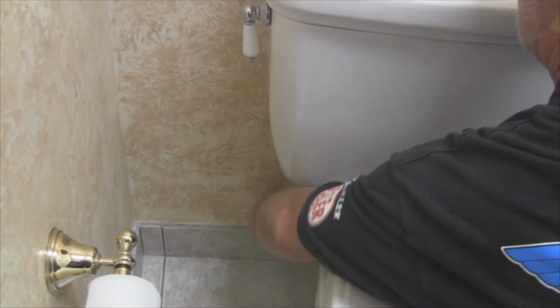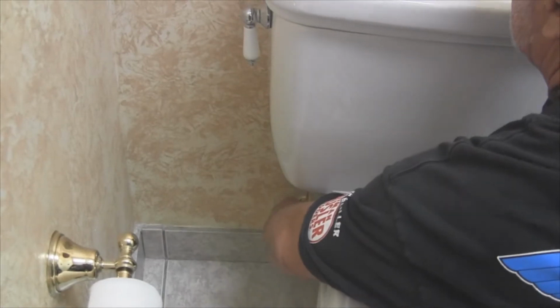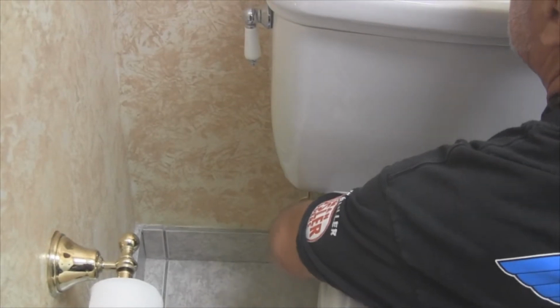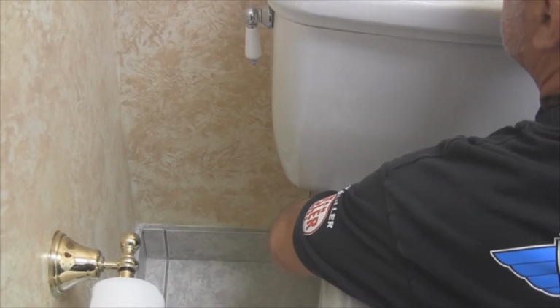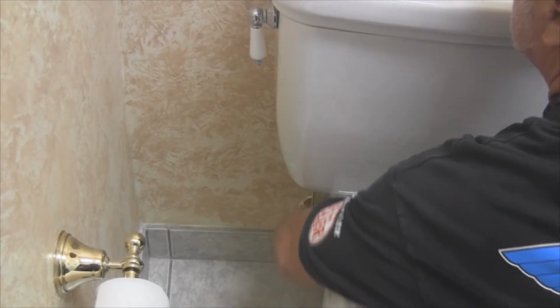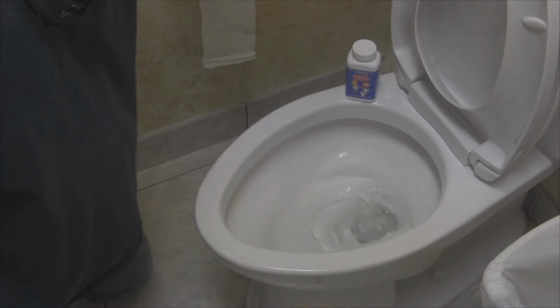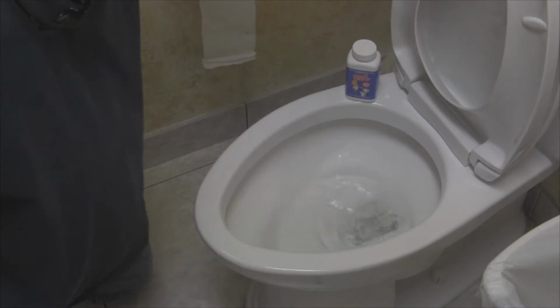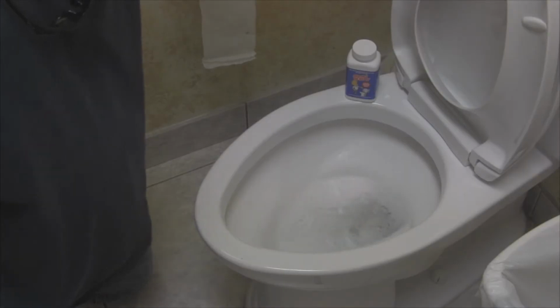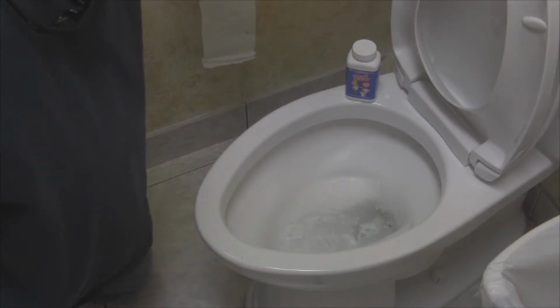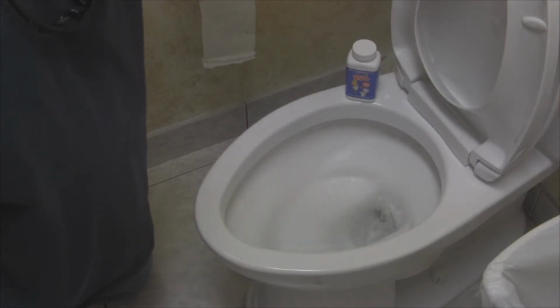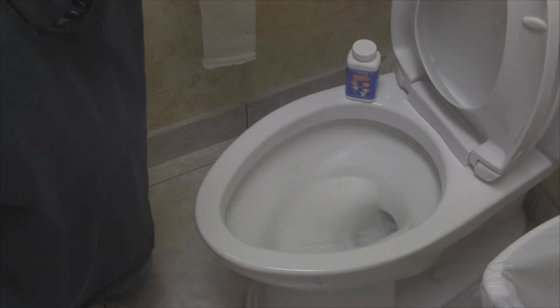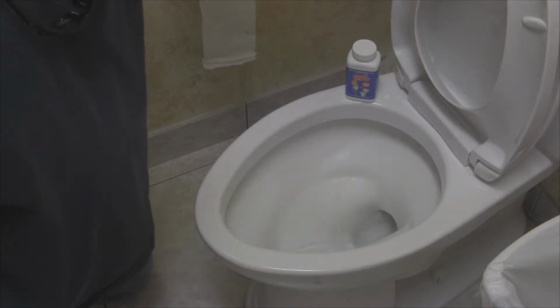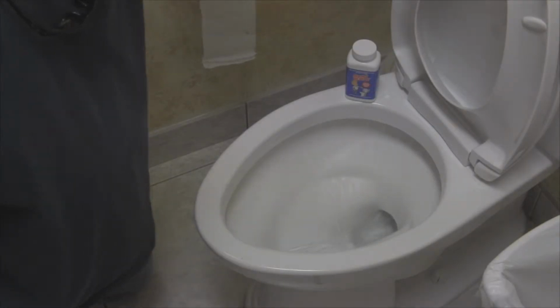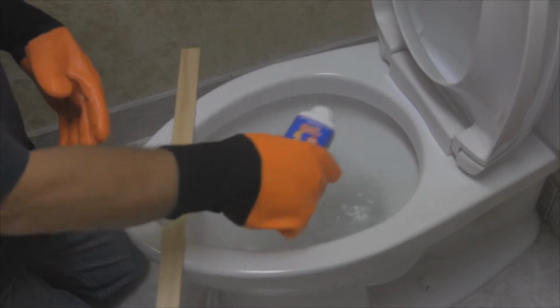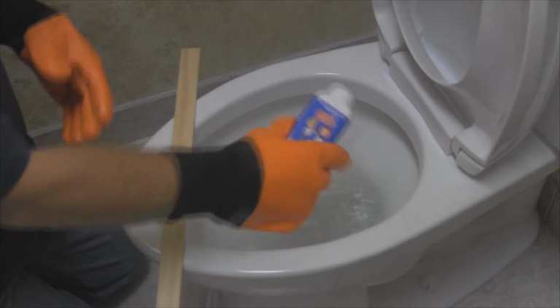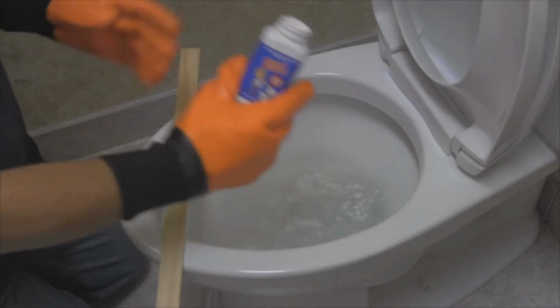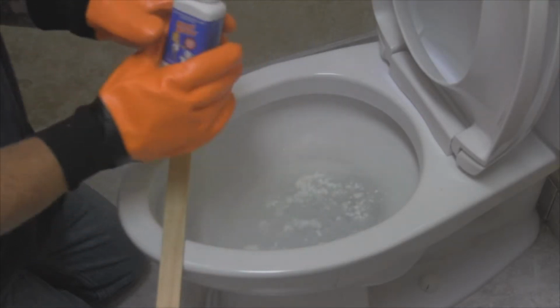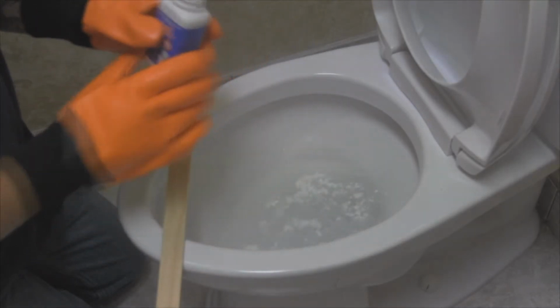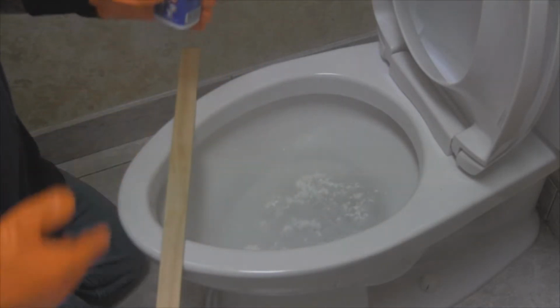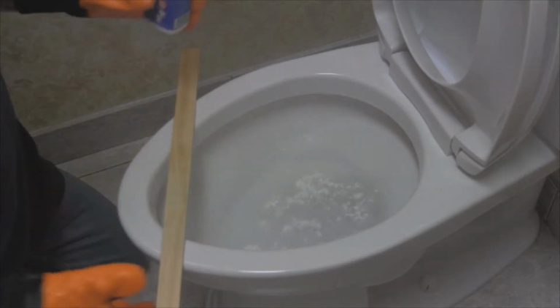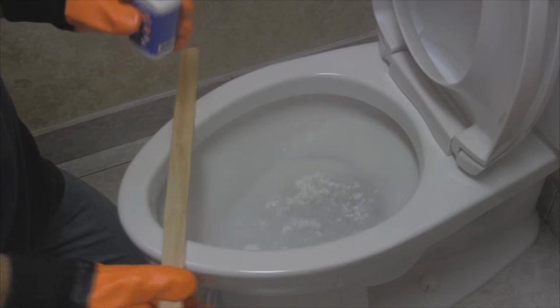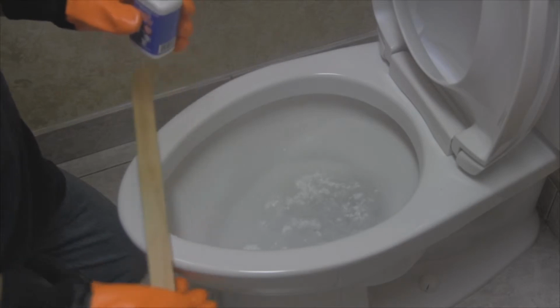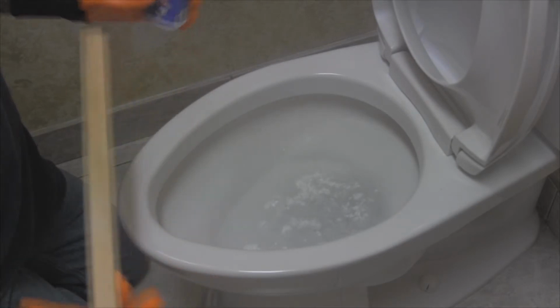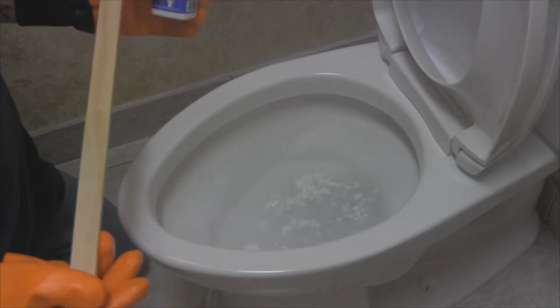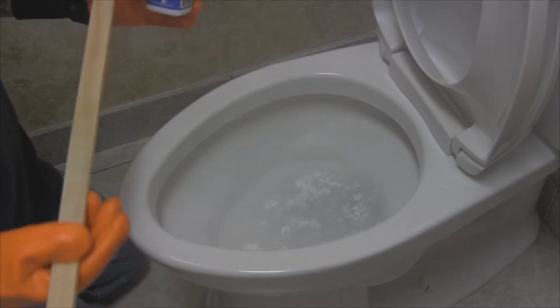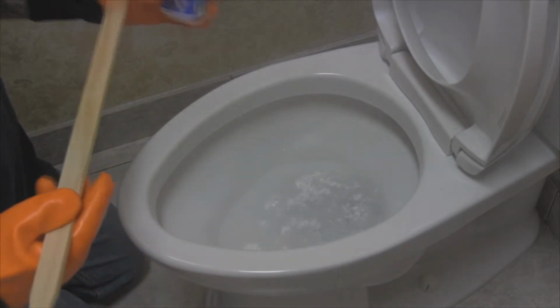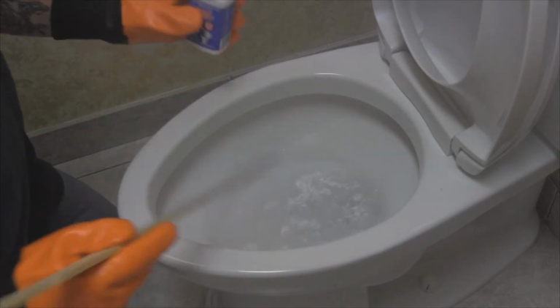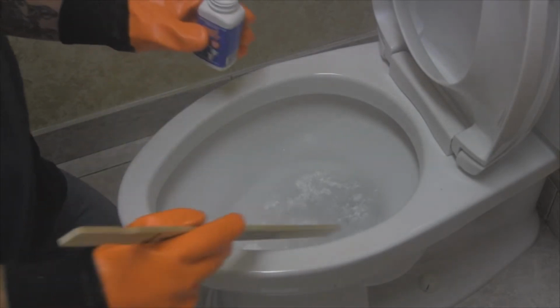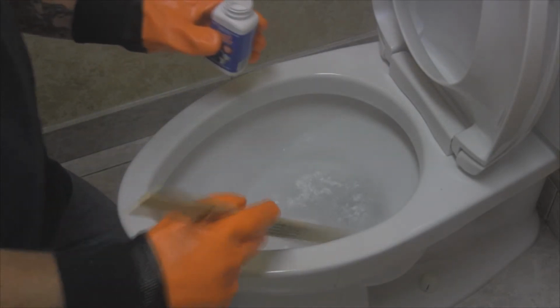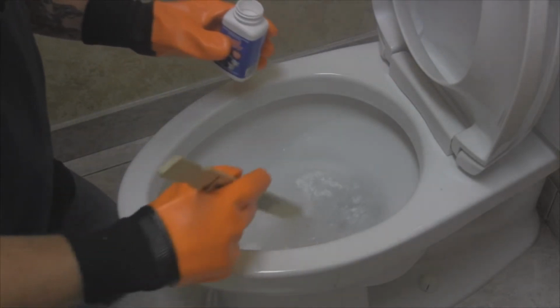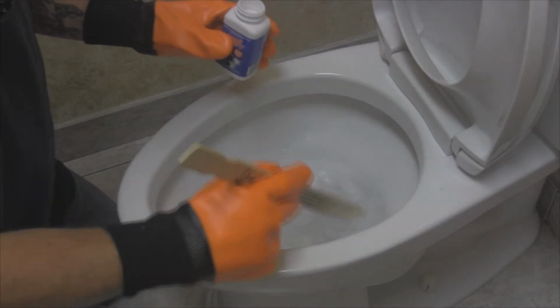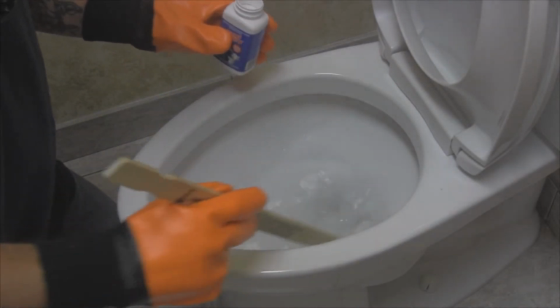Simply turn off the tank's supply, flush to remove most of the excess, sprinkle it into the bowl, mix it around ensuring it gets into the siphons and discard. It's as simple as that.